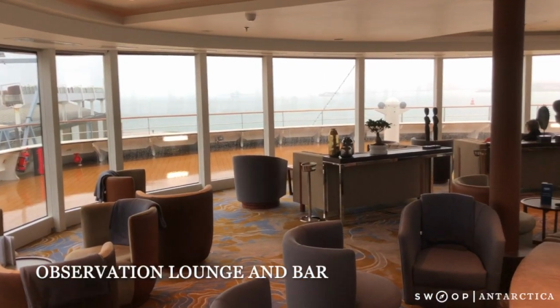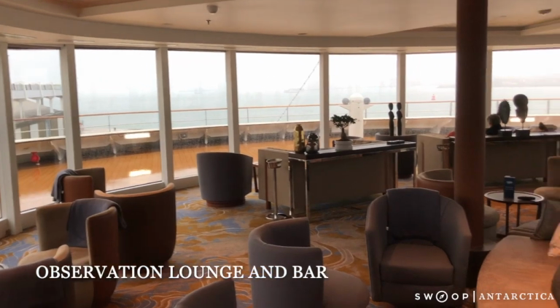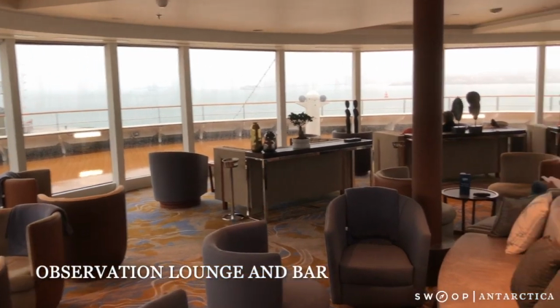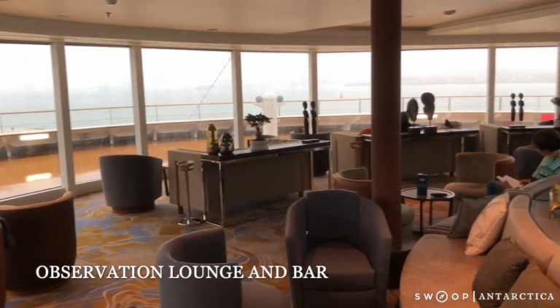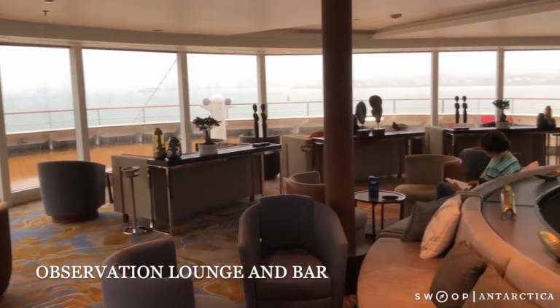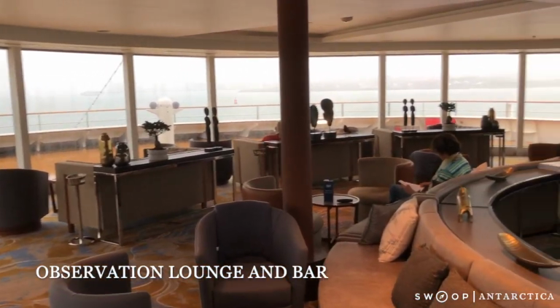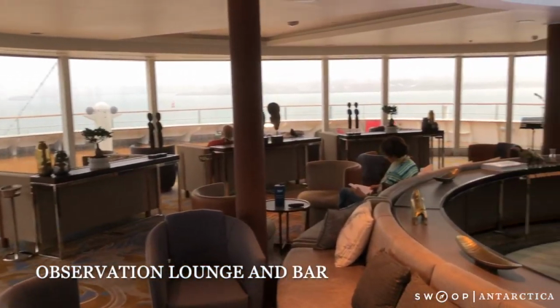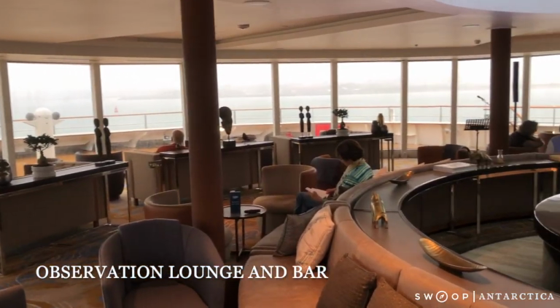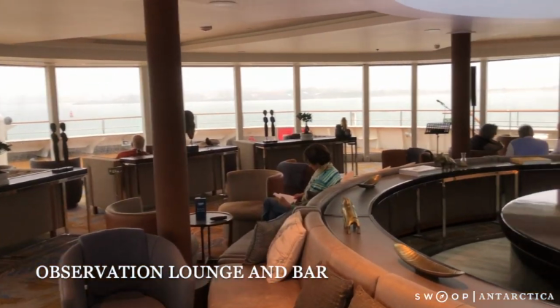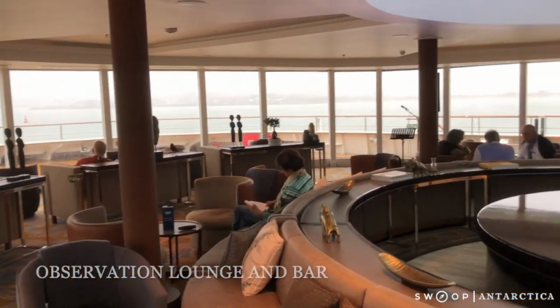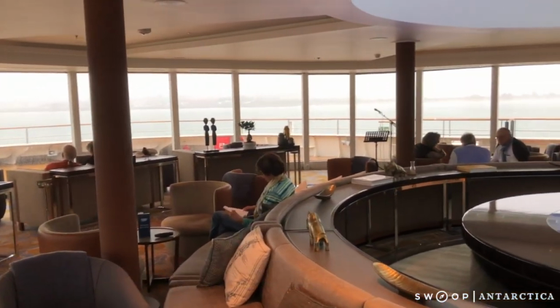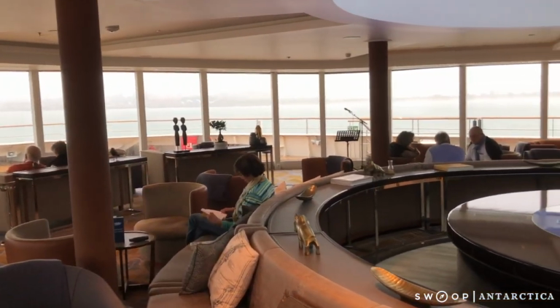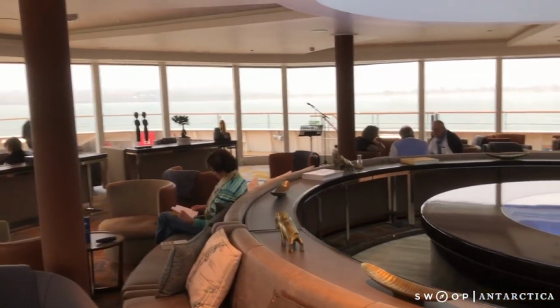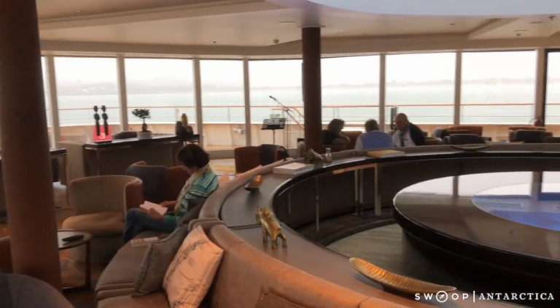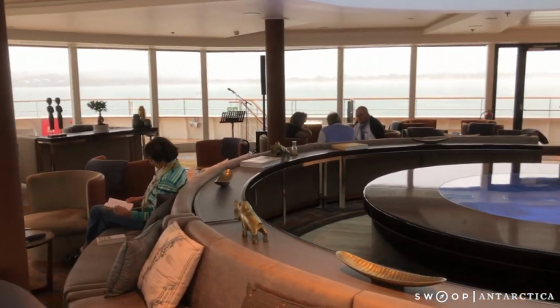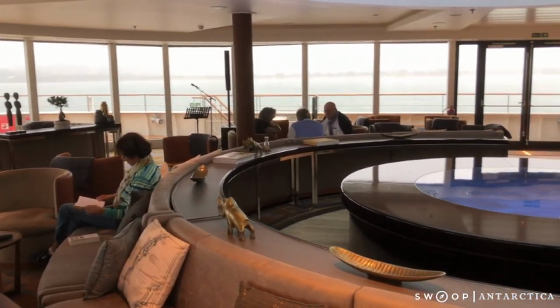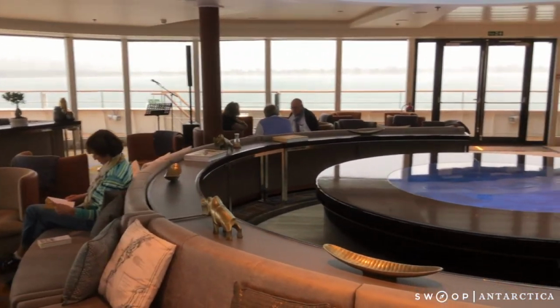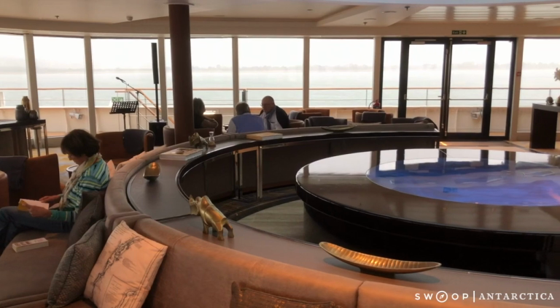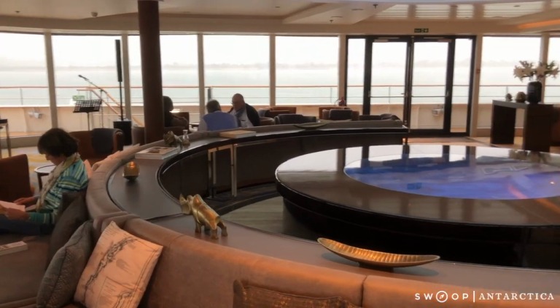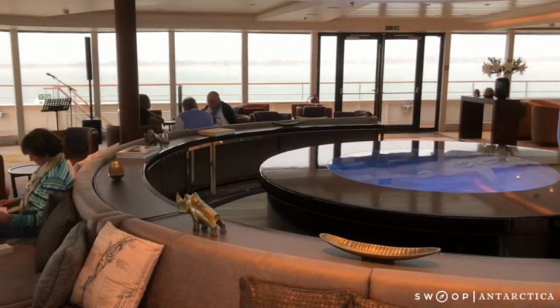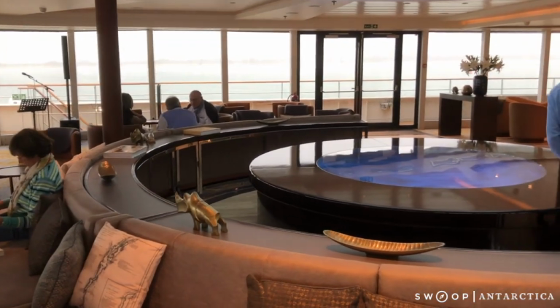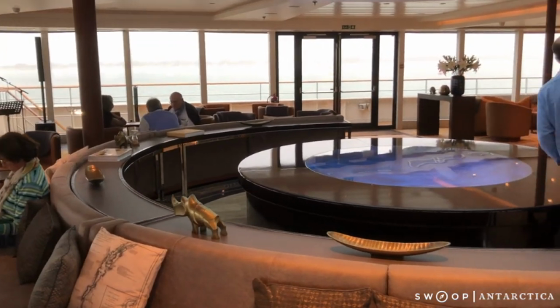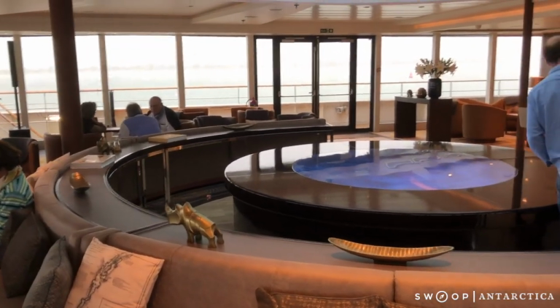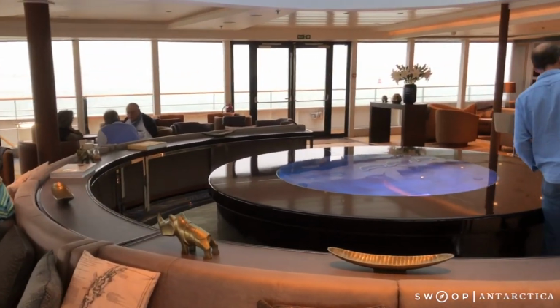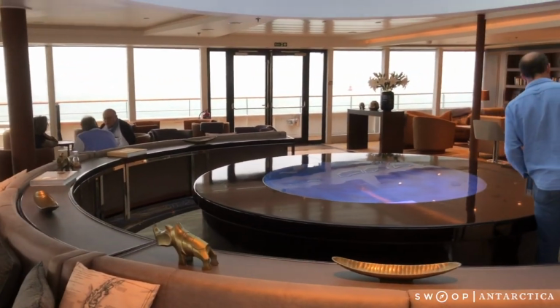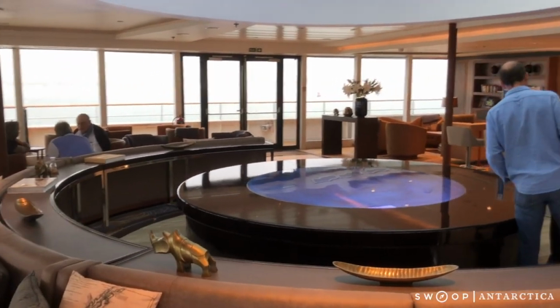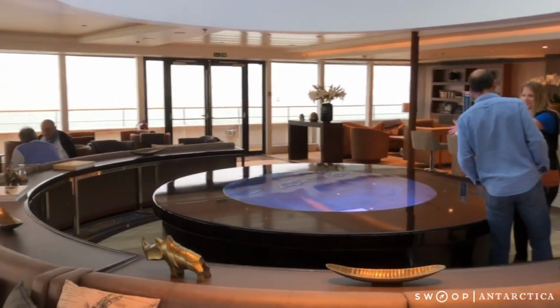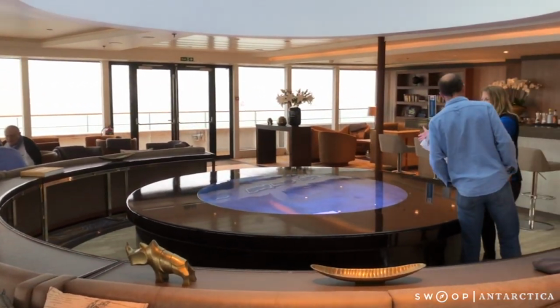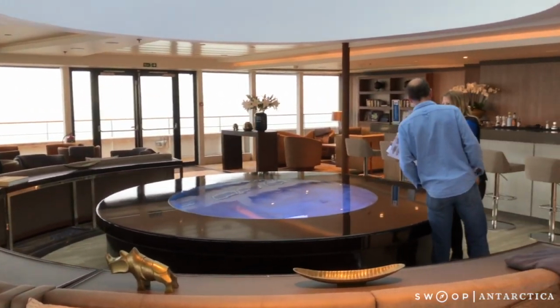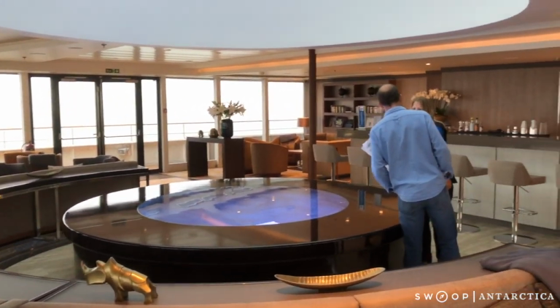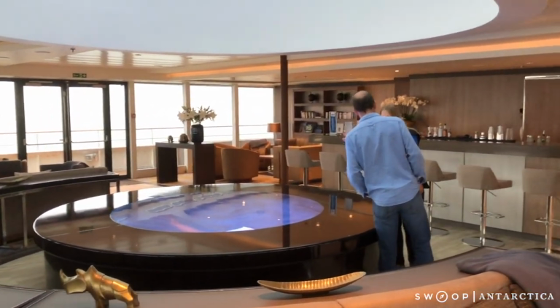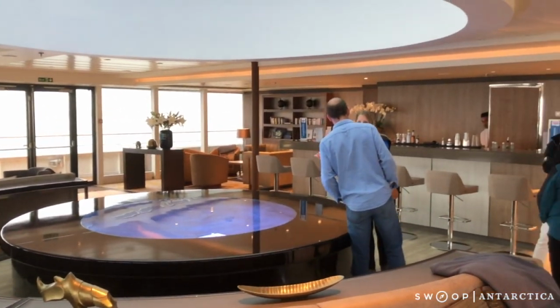An amazing feature on the World Explorer is this observation lounge on deck 7. Floor to ceiling windows almost the whole way around really connect you to the wilderness outside.